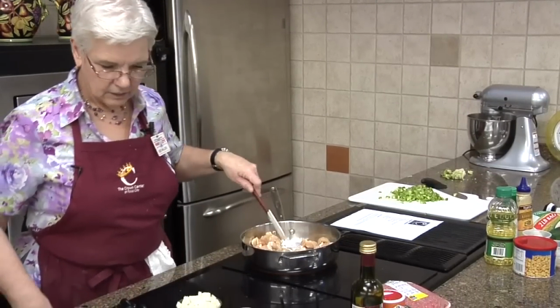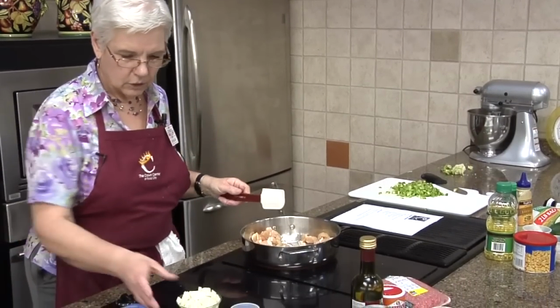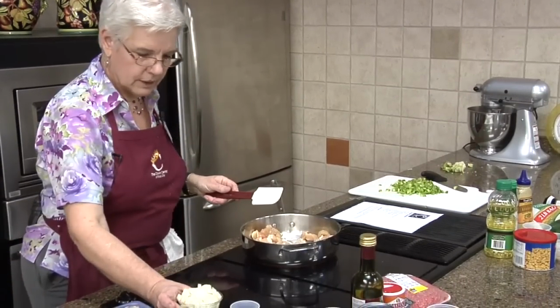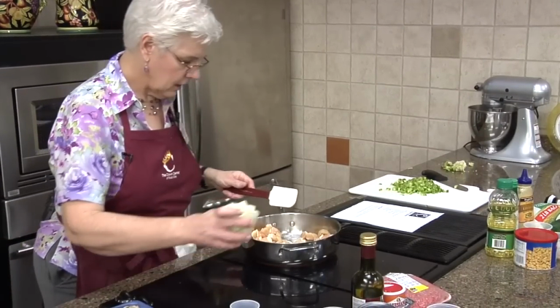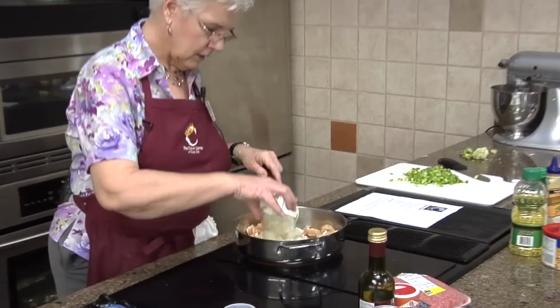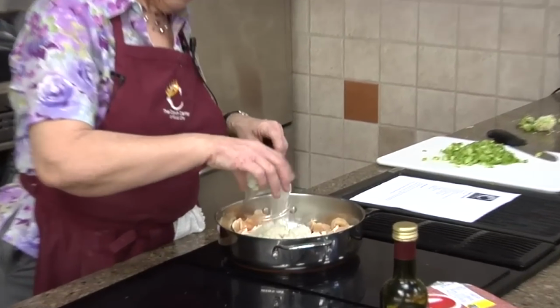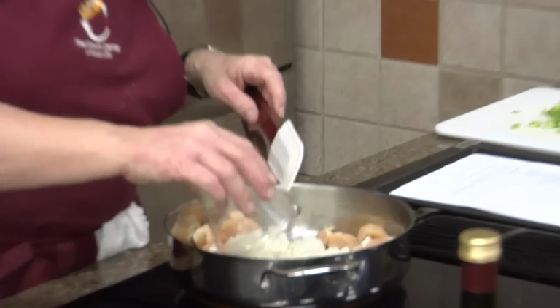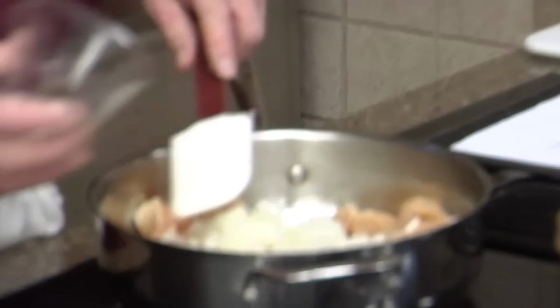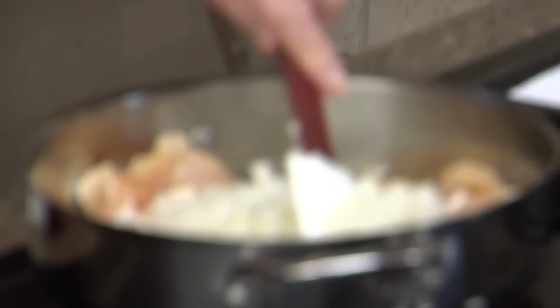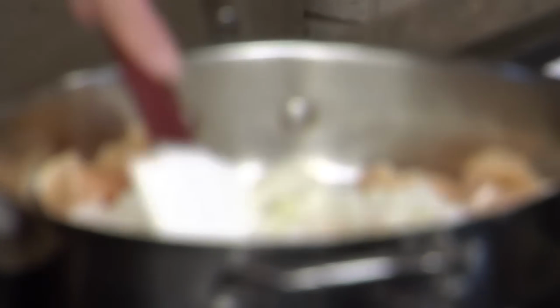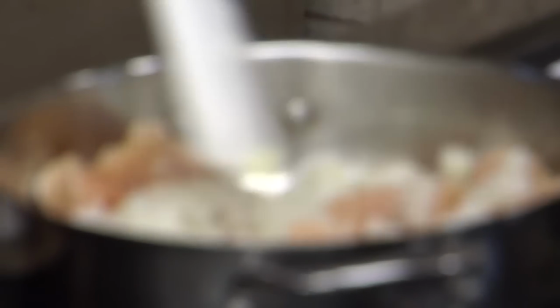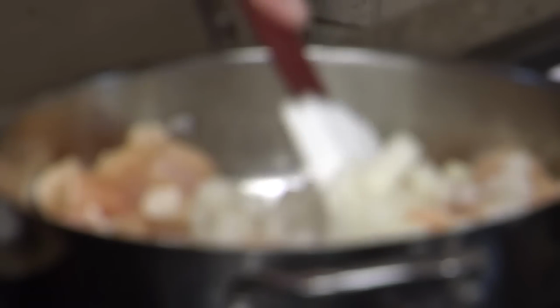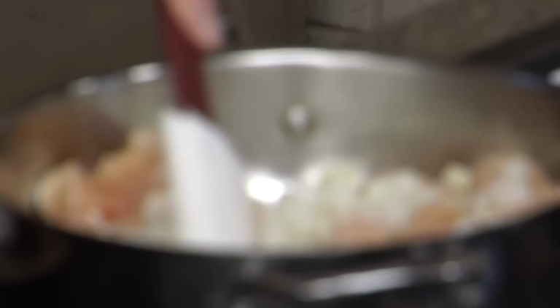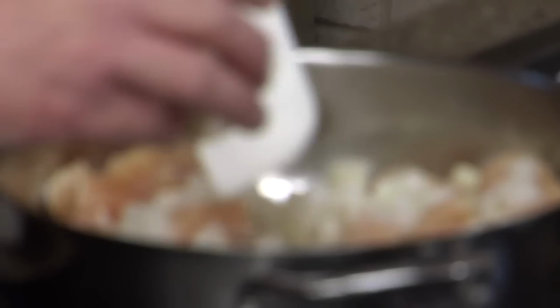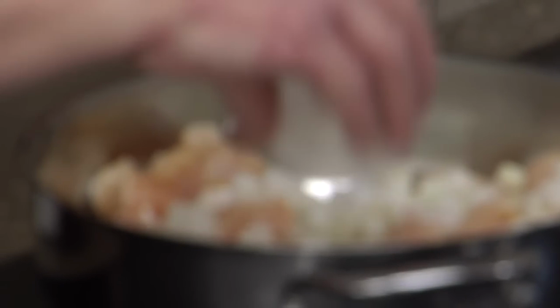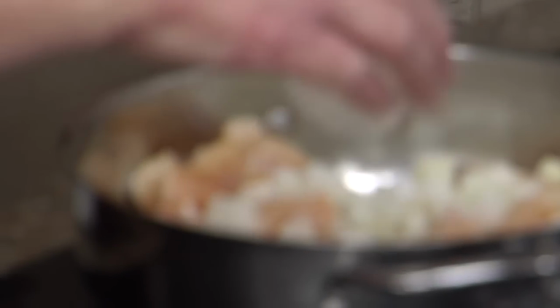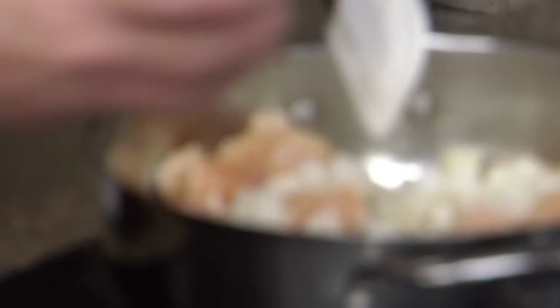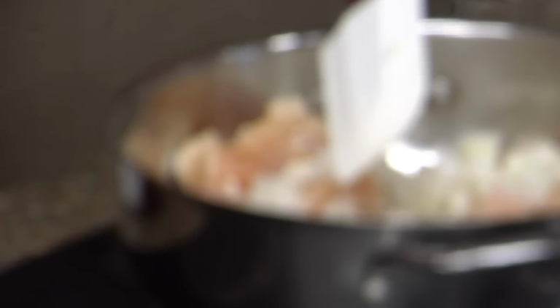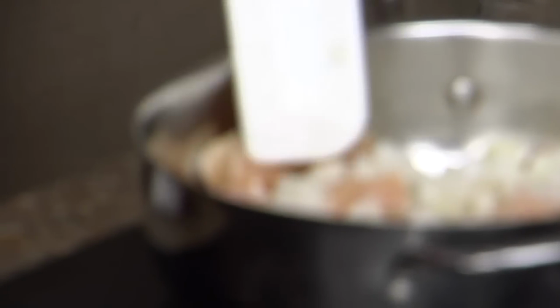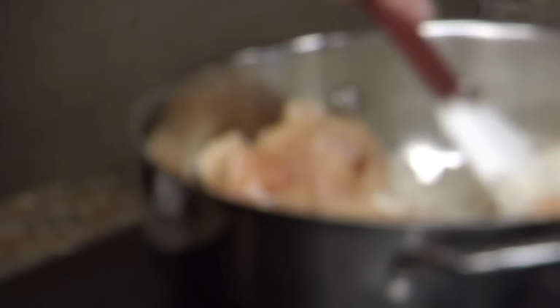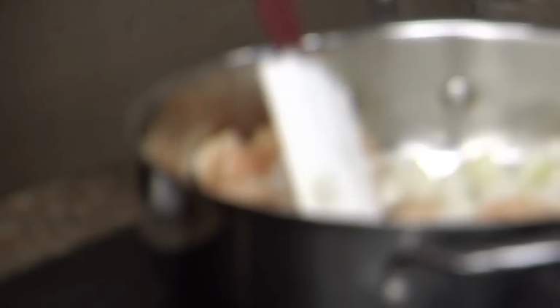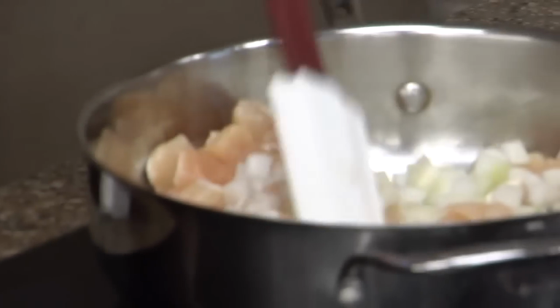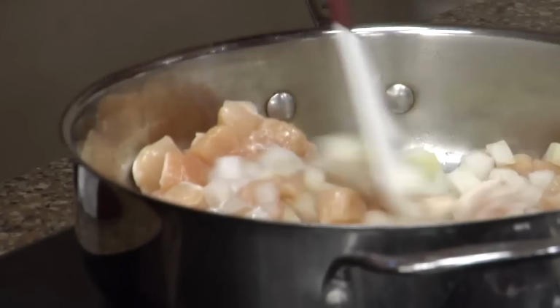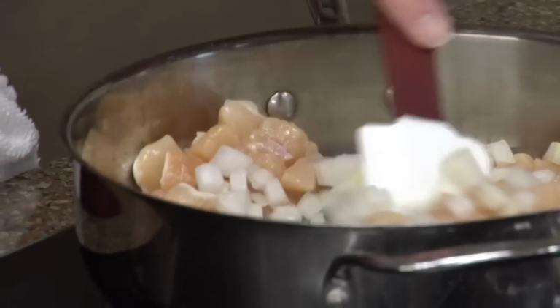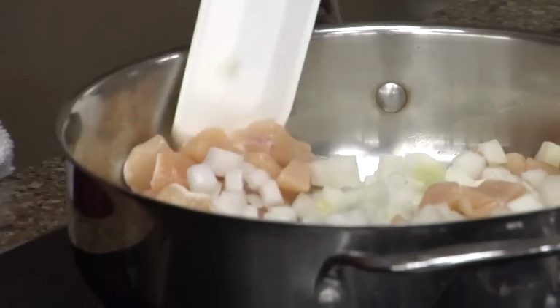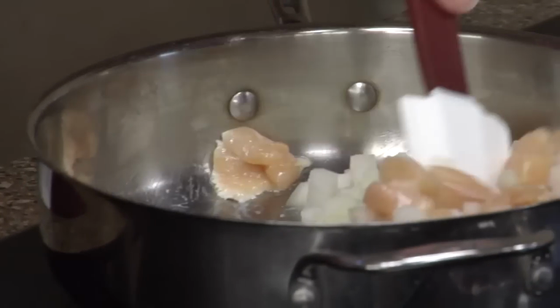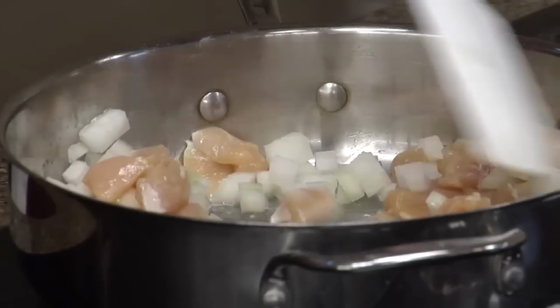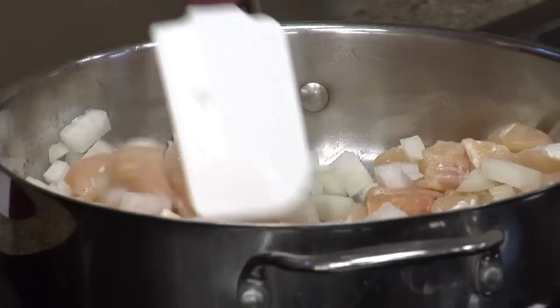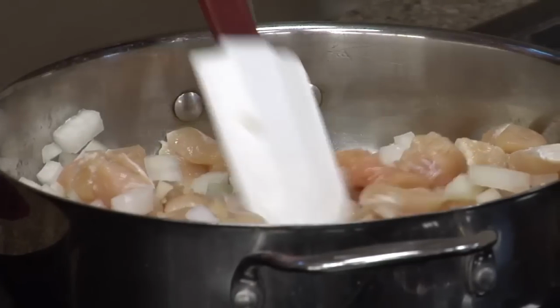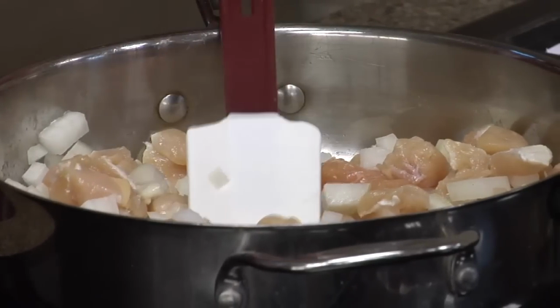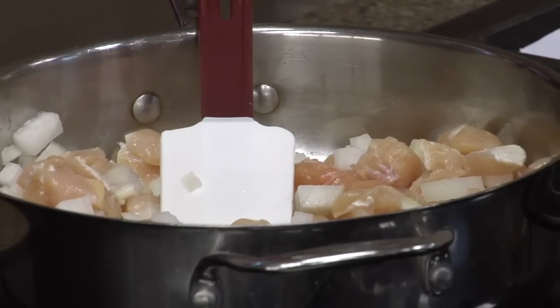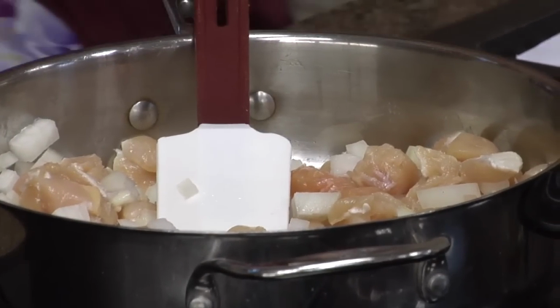We'll go ahead and put the onion in, which I did already chop up, and our garlic, and our green pepper.